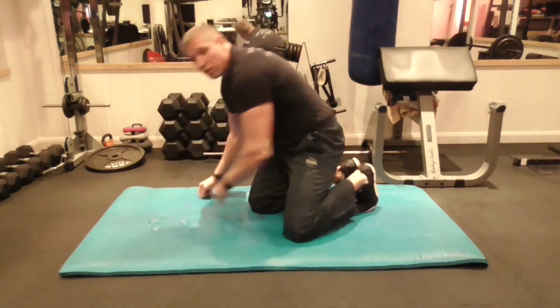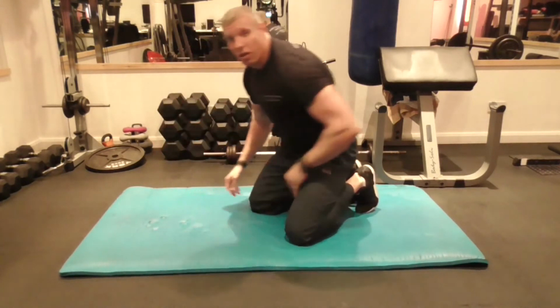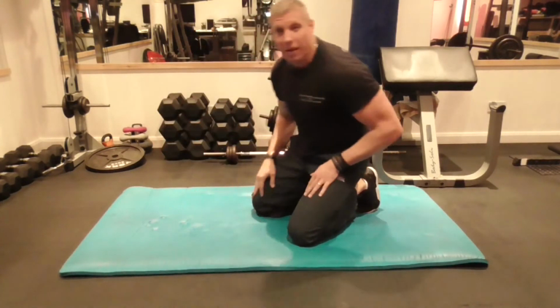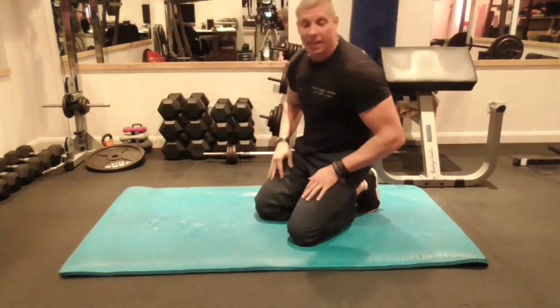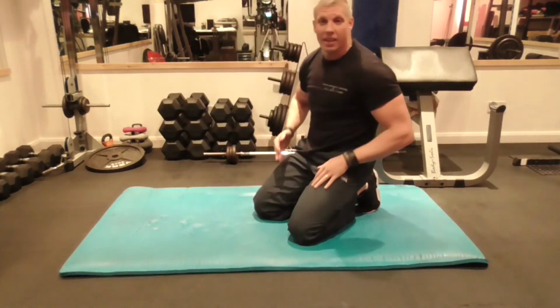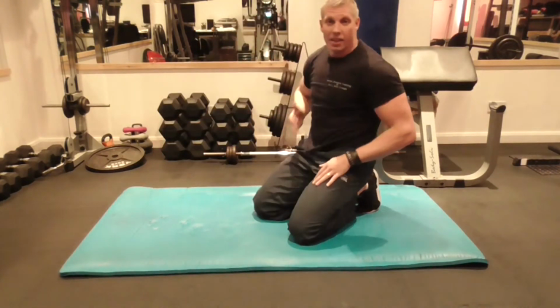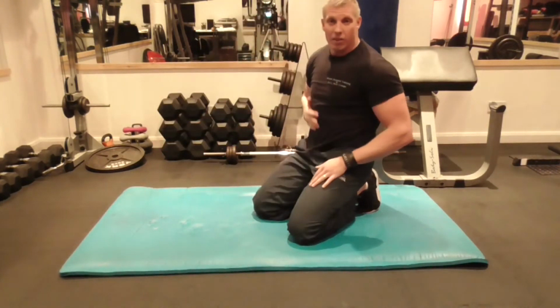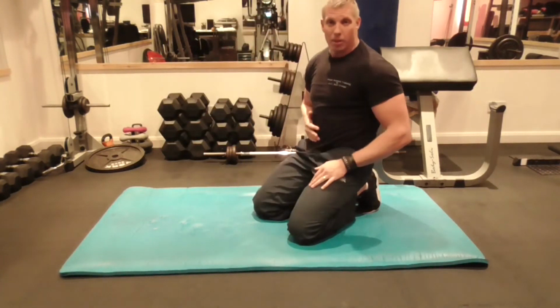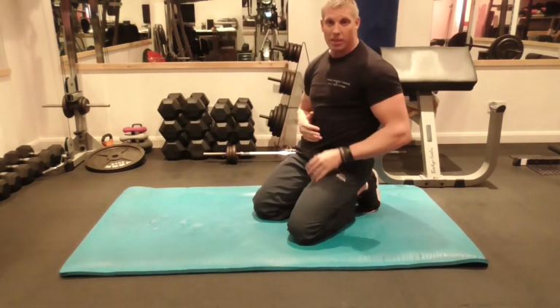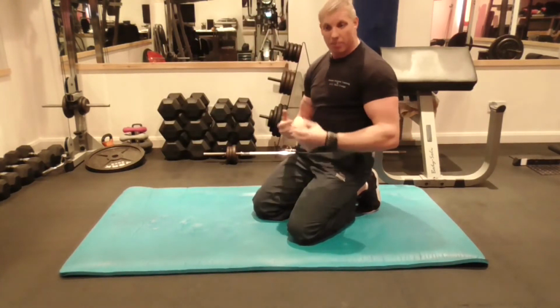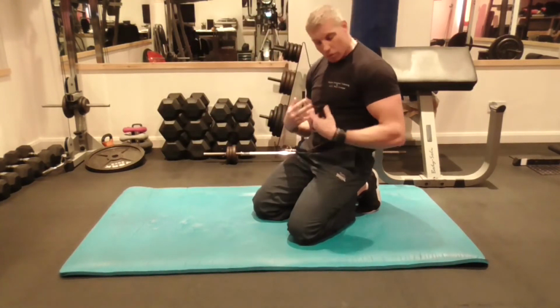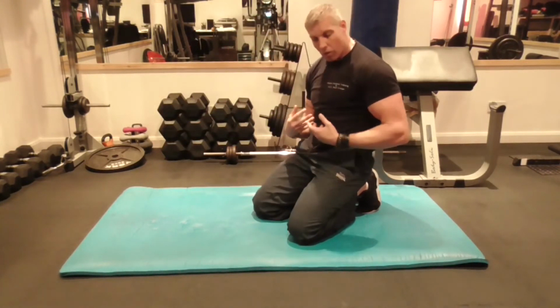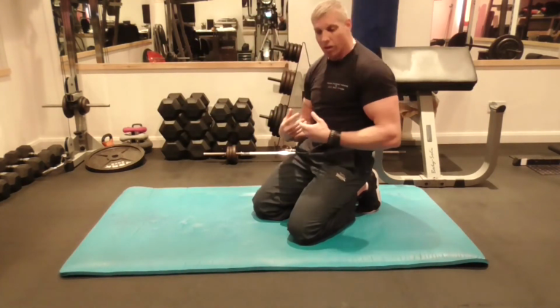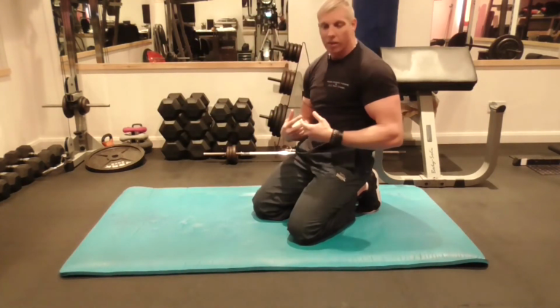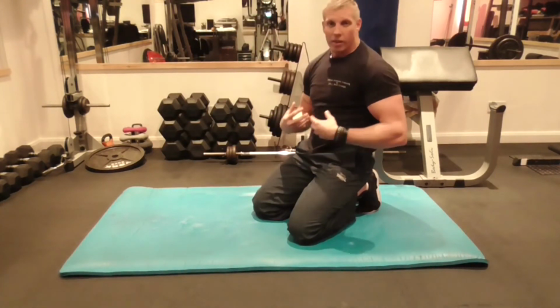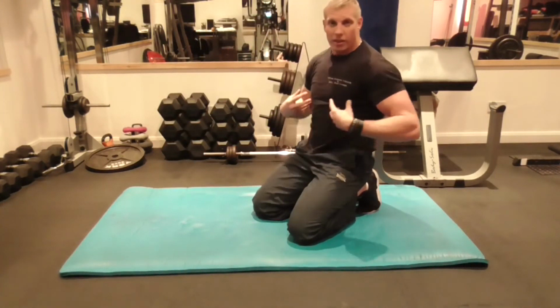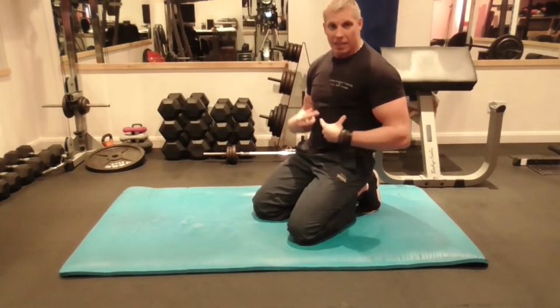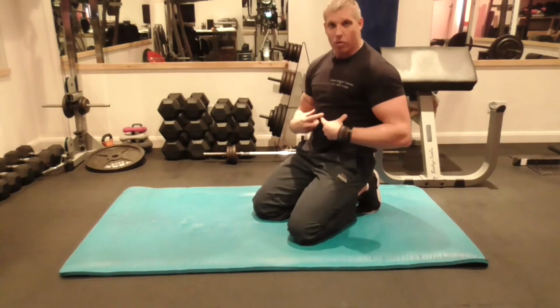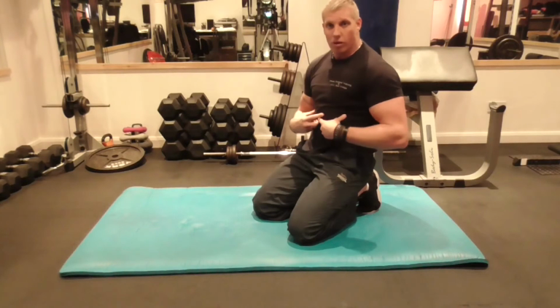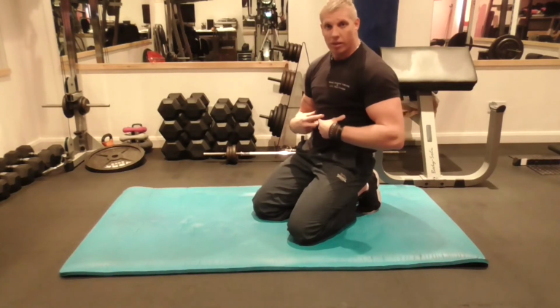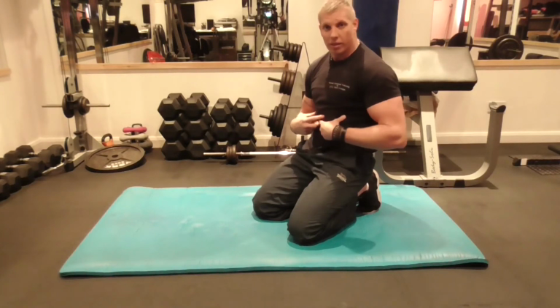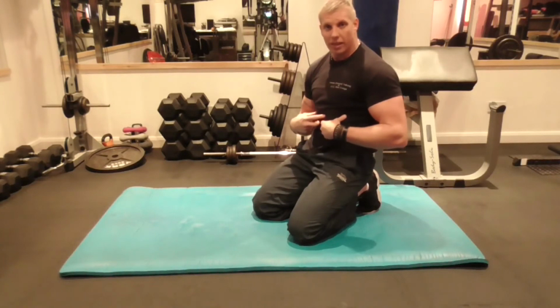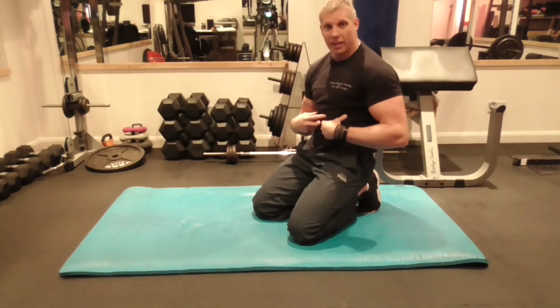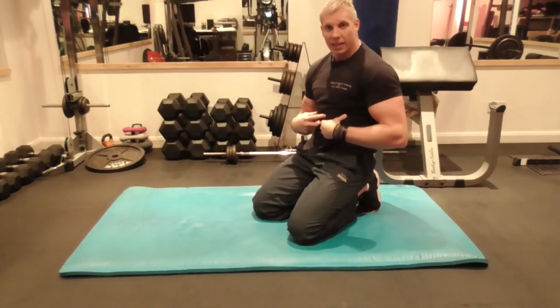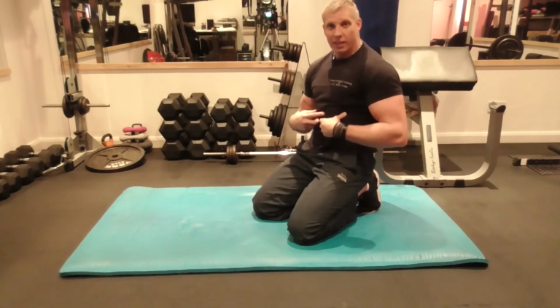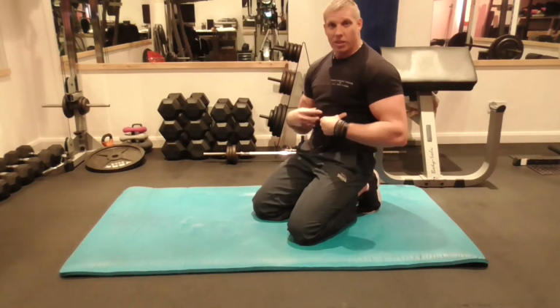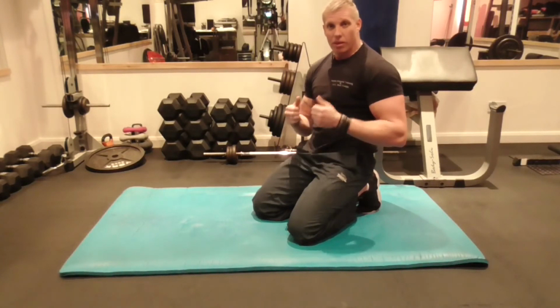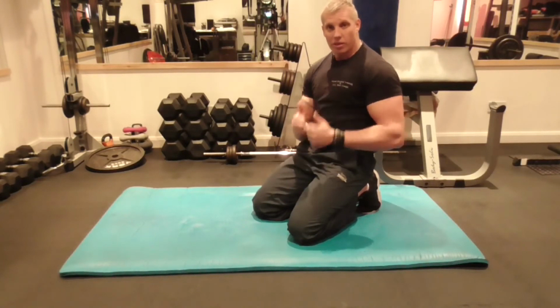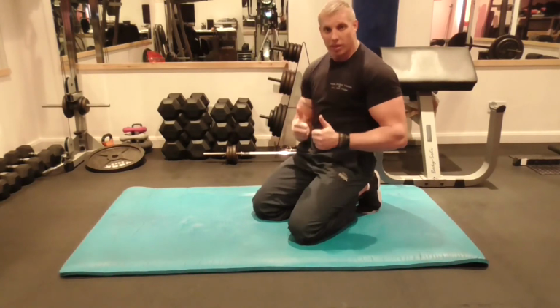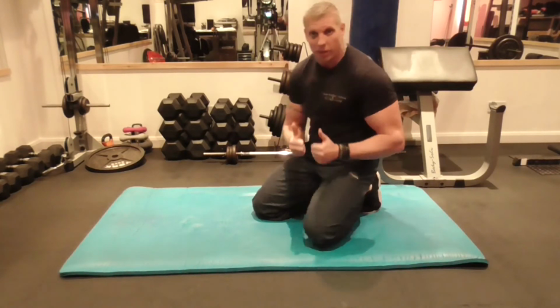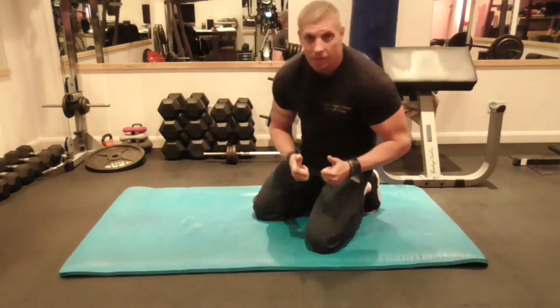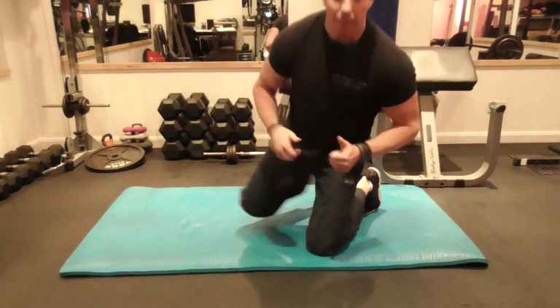That's the side plank for the obliques, the middle core, and the inner core. See you in the next one, bye.